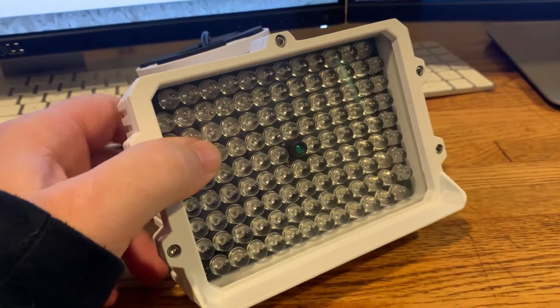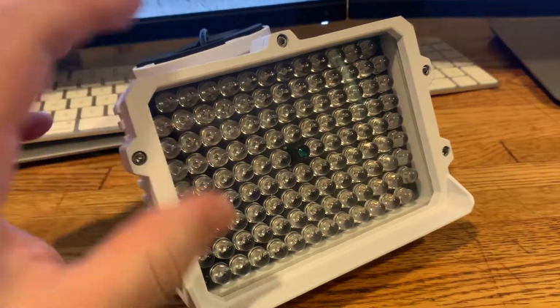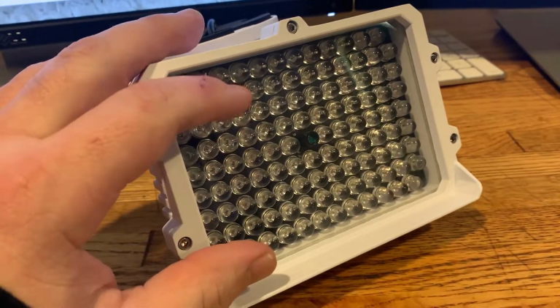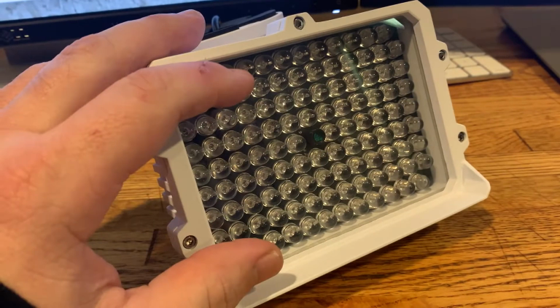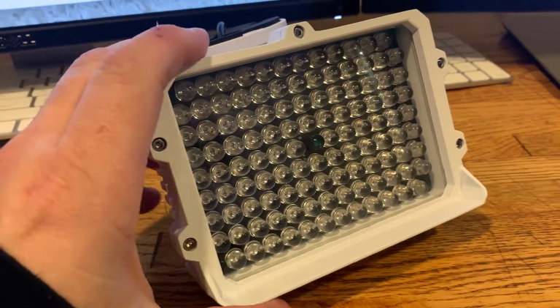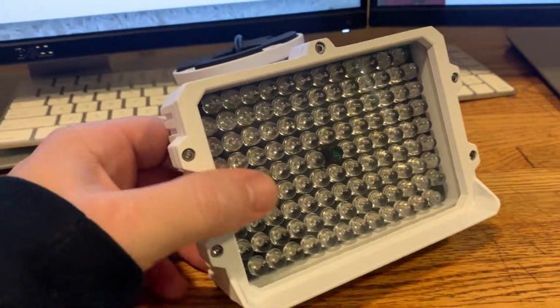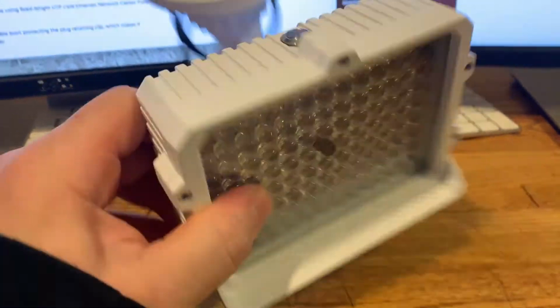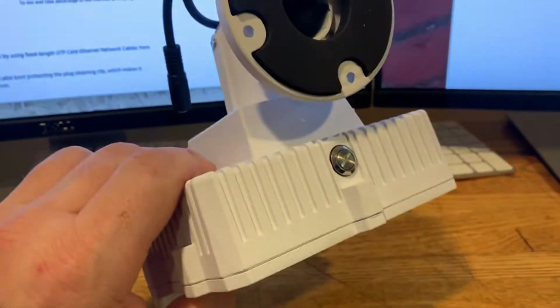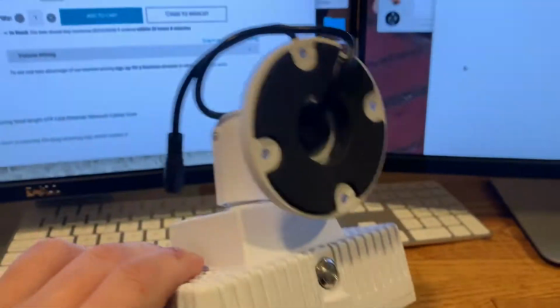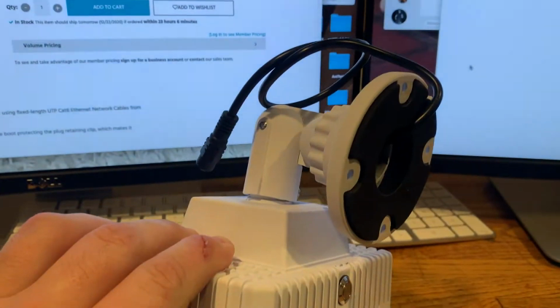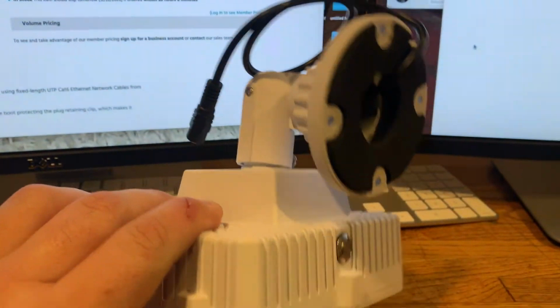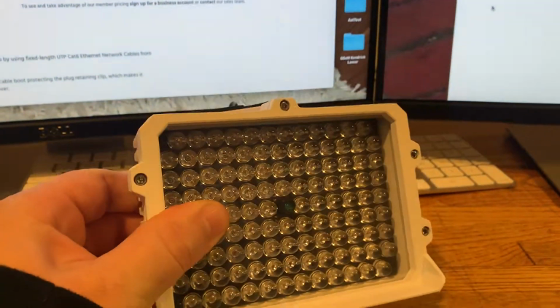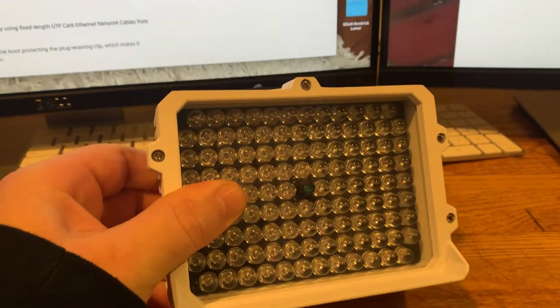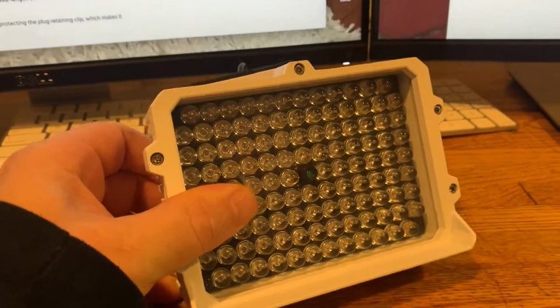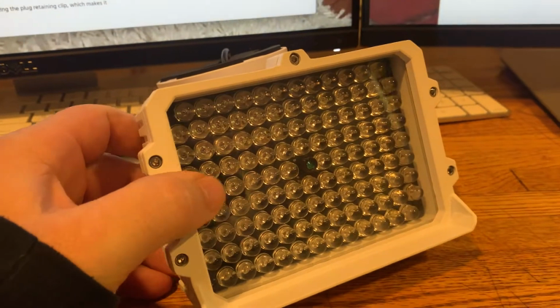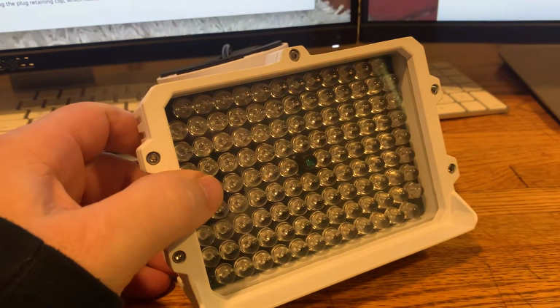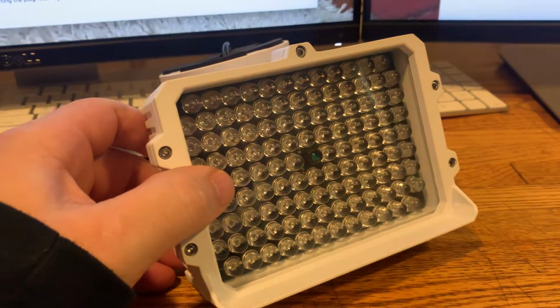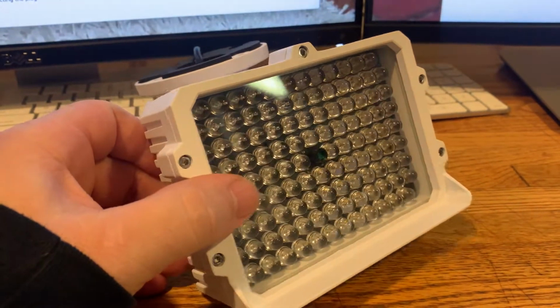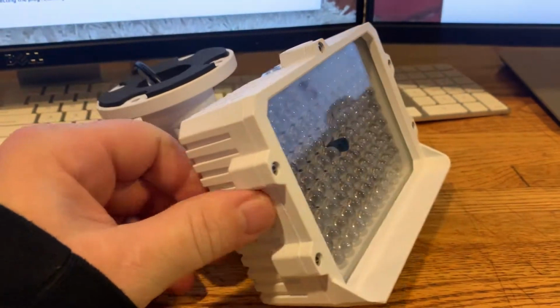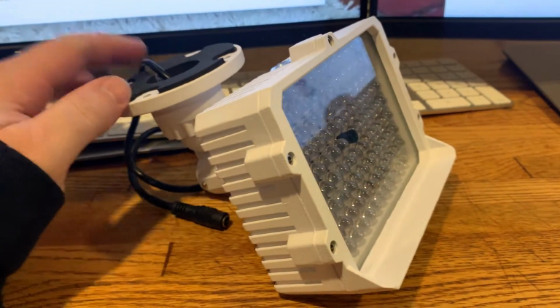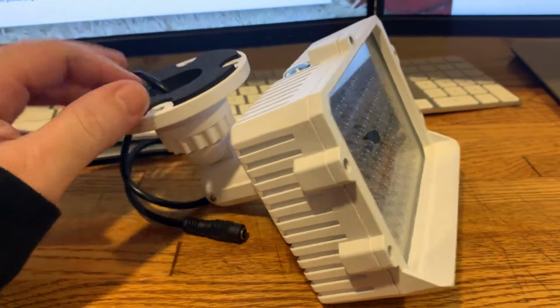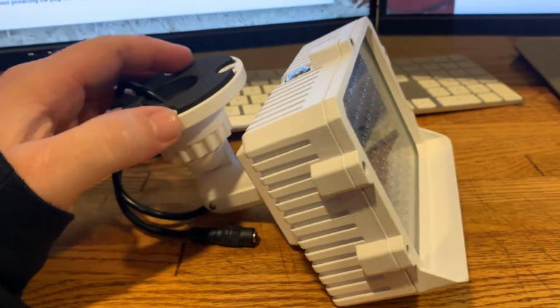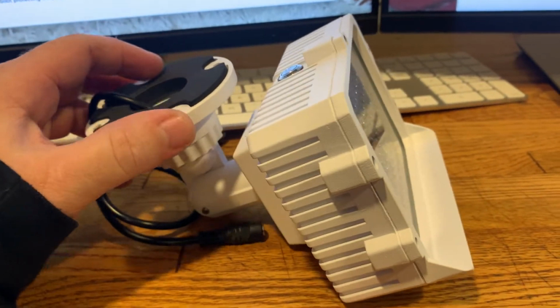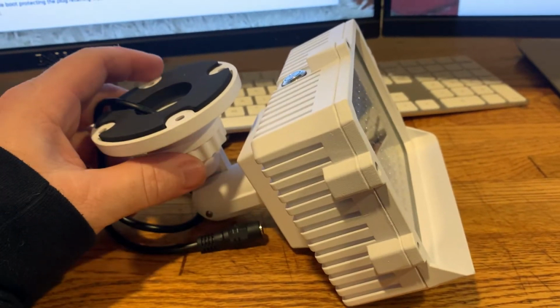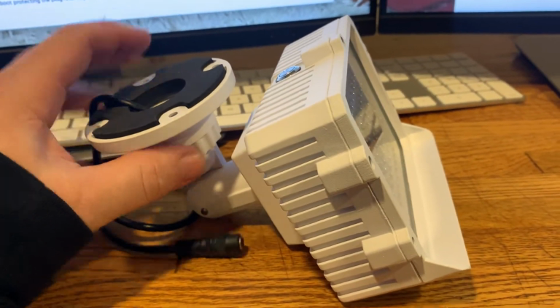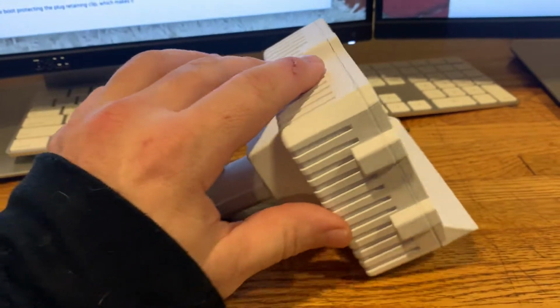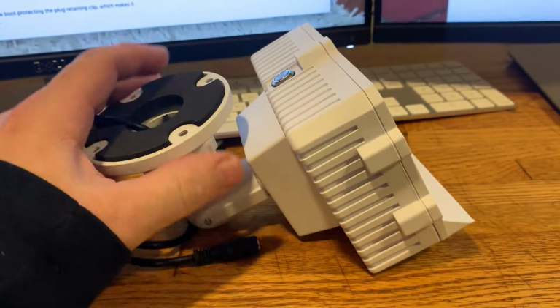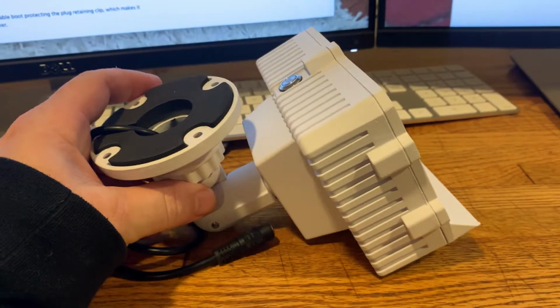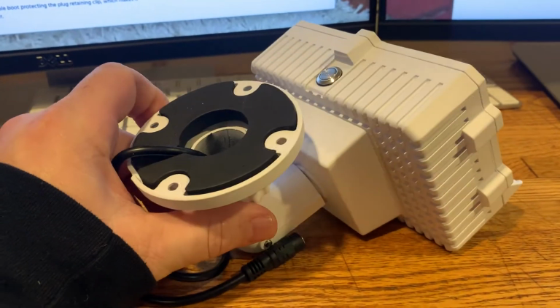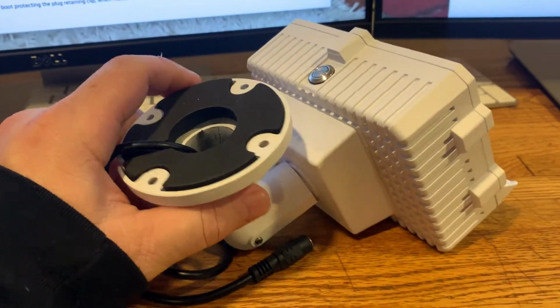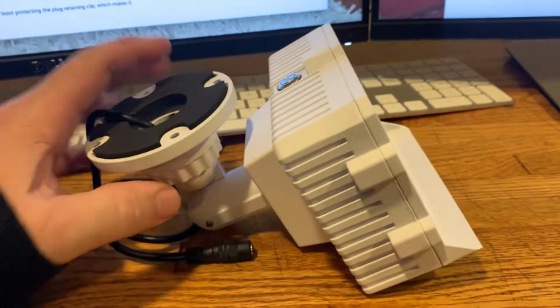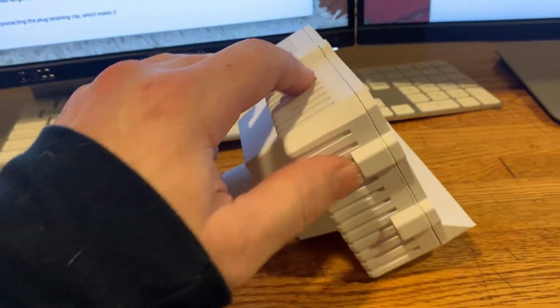This thing has a ton of IR lights and it's like $50. You just mount it away from your camera, and it lights up way more of your yard or driveway than the IR light on your camera. These things are killer.